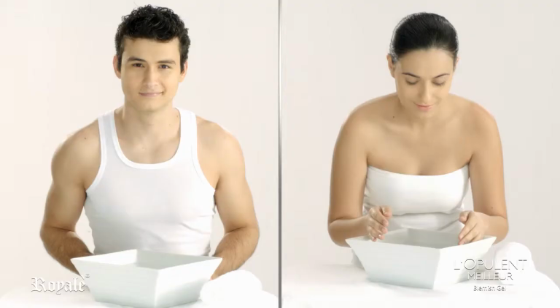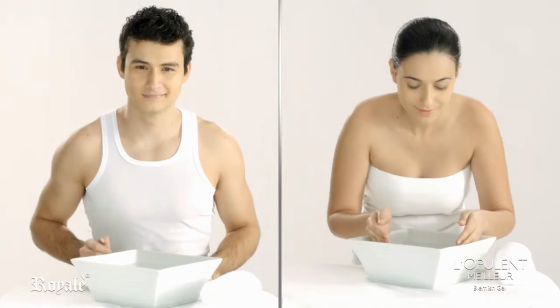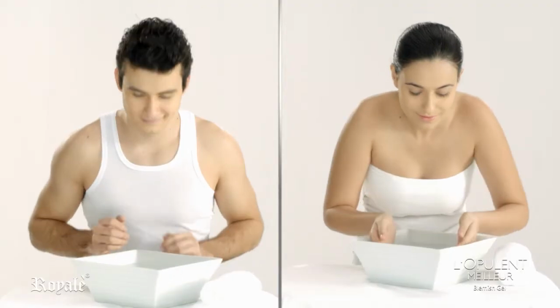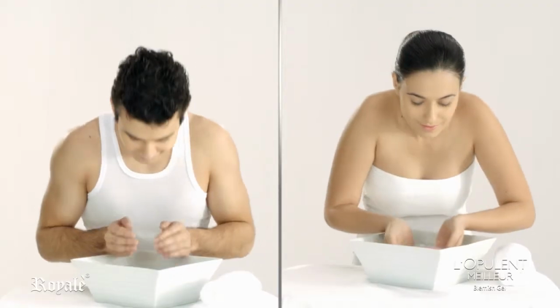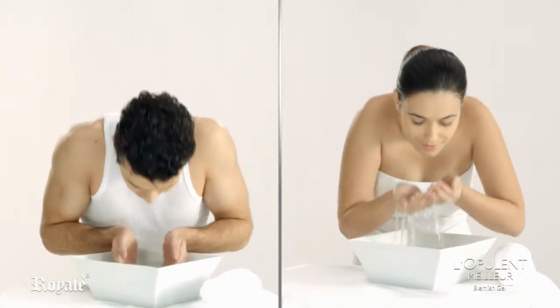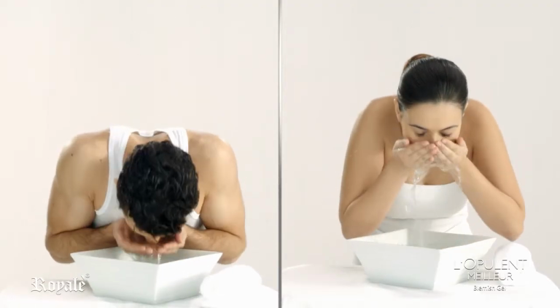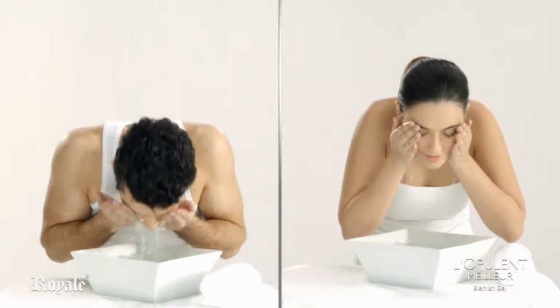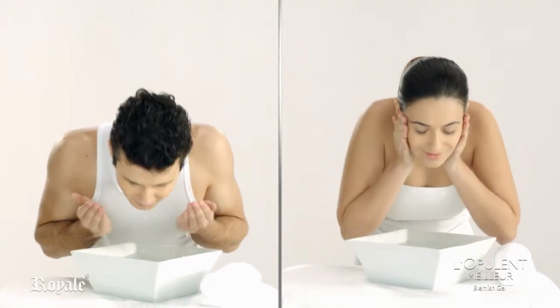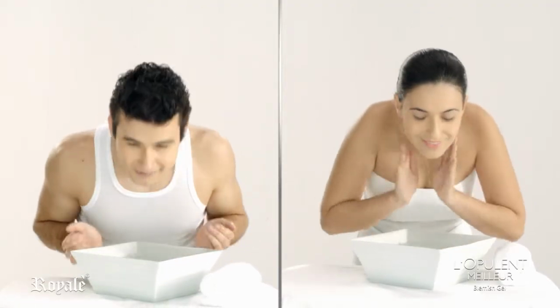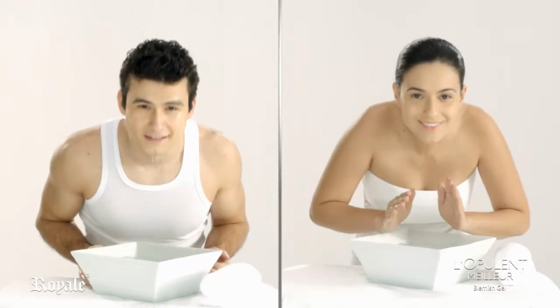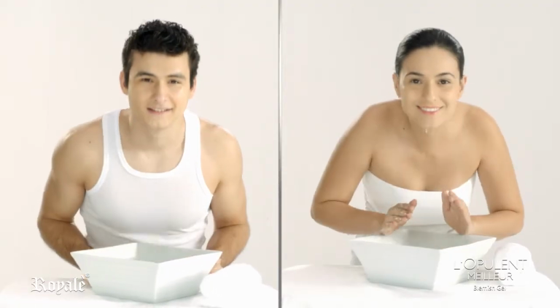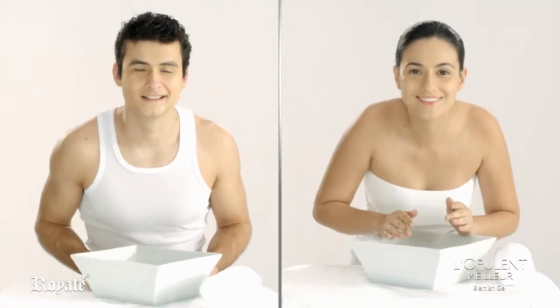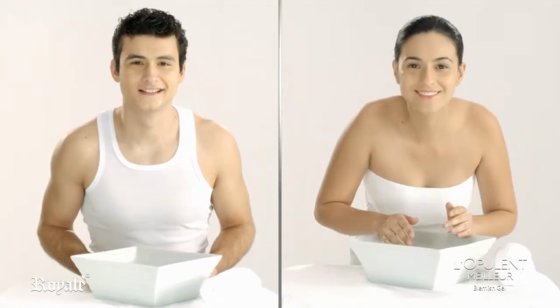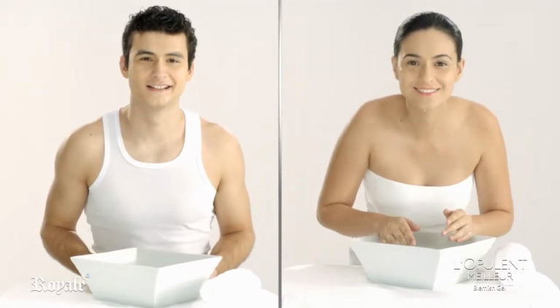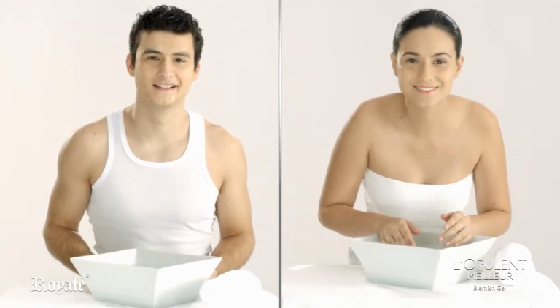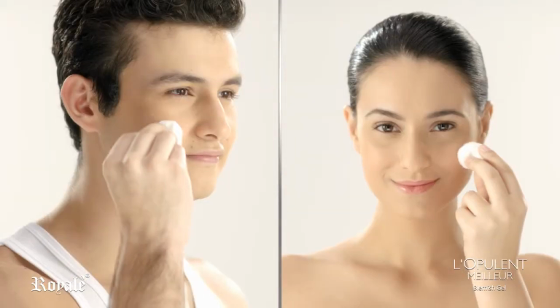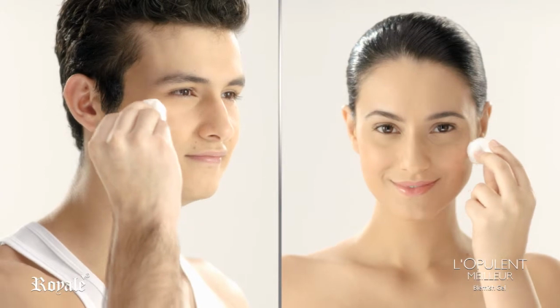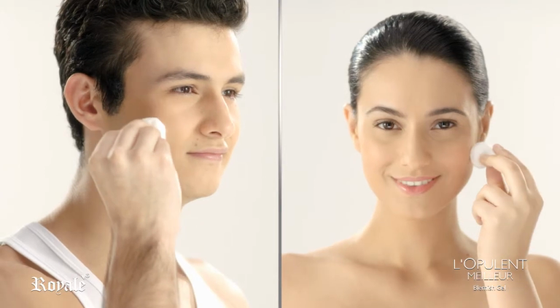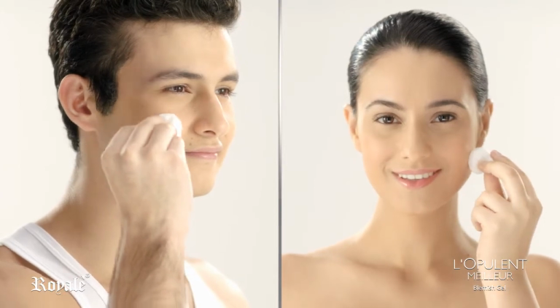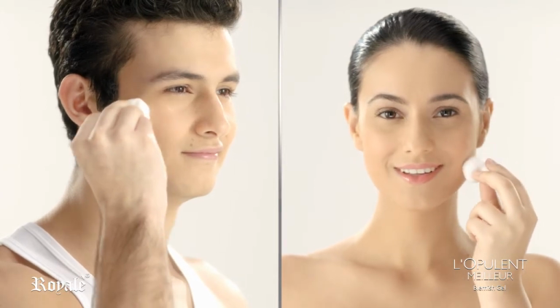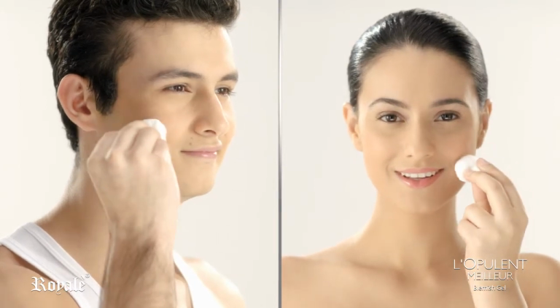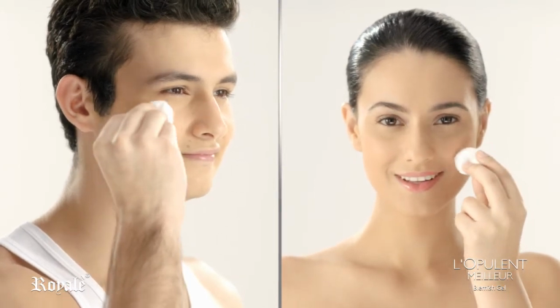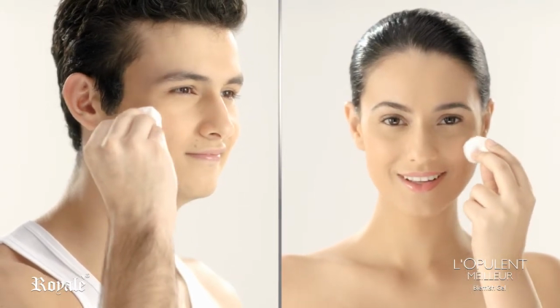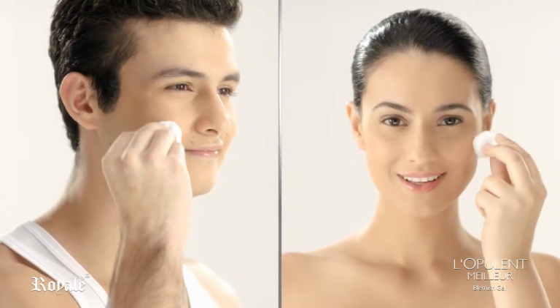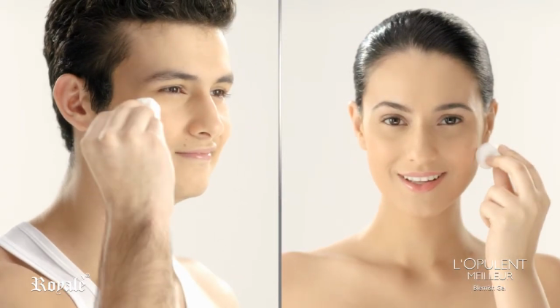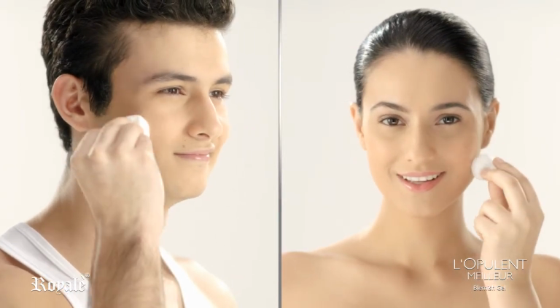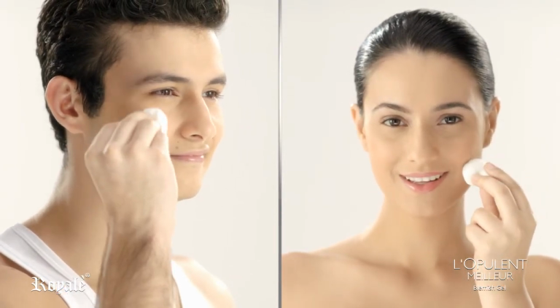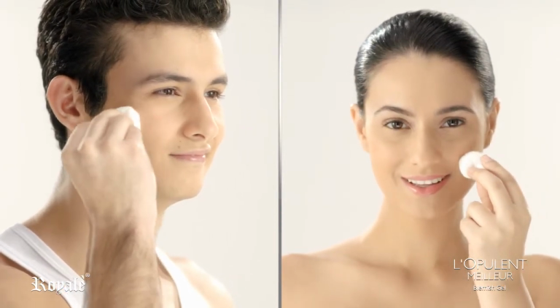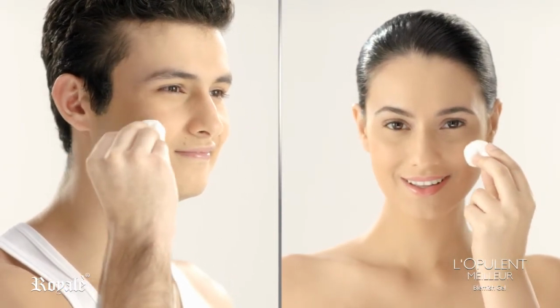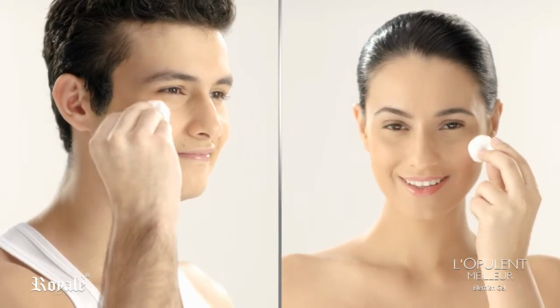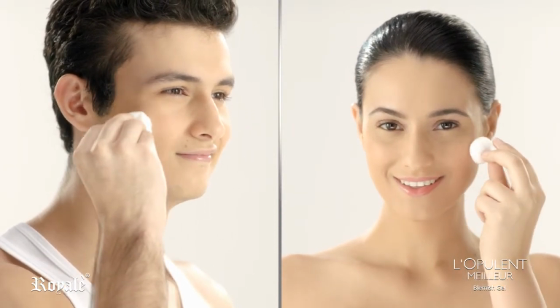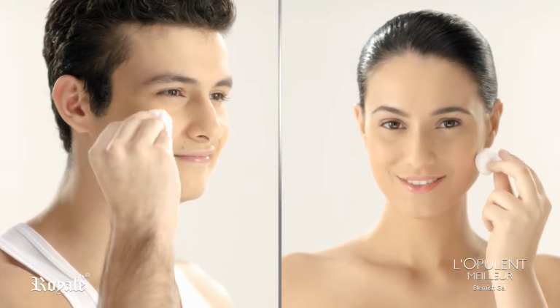Wash your face with any of your favorite Real Beauty soaps and use Real Beauty Cleansing and Brightening Toner to remove surface oil and dirt.